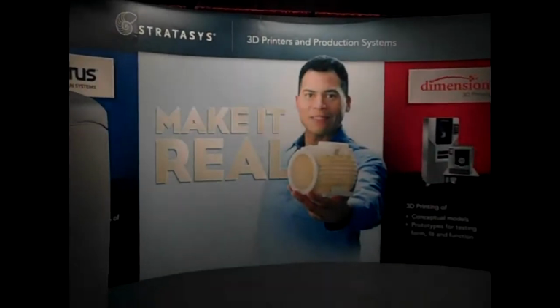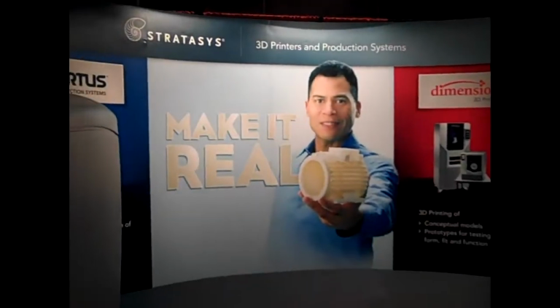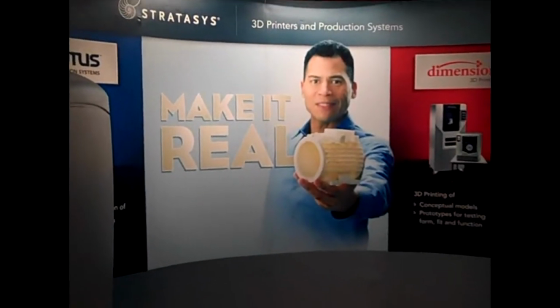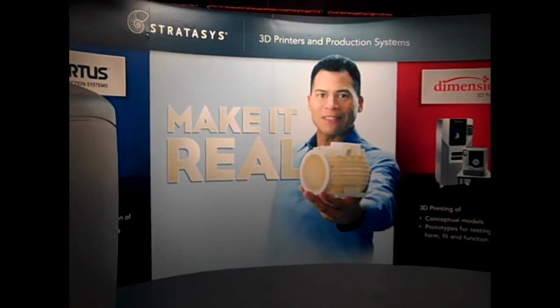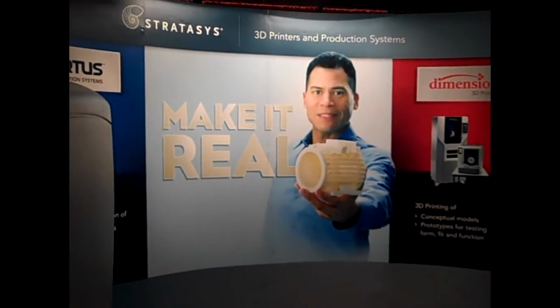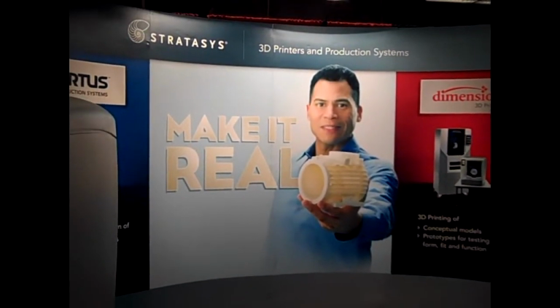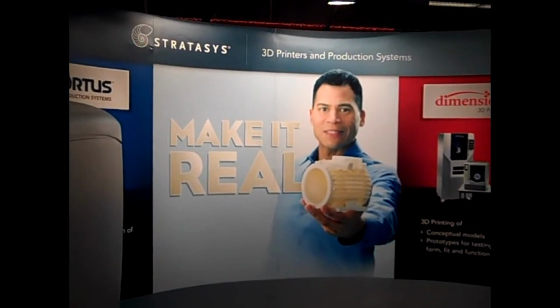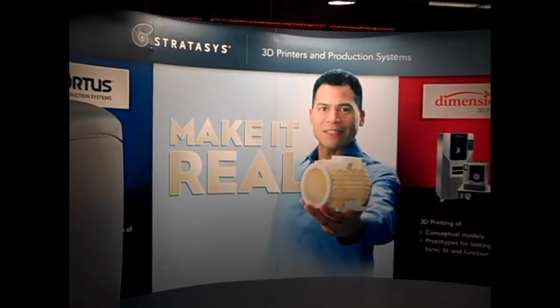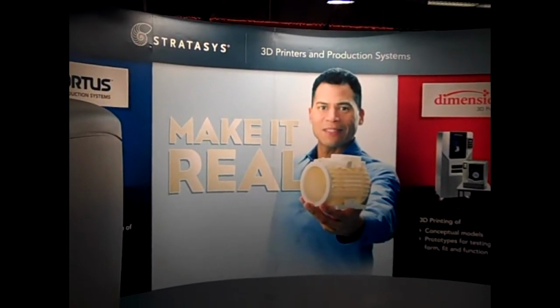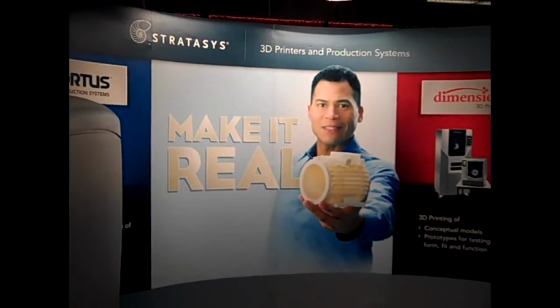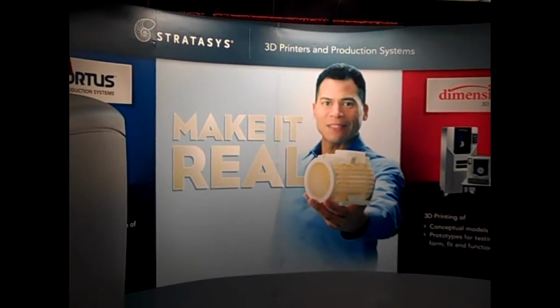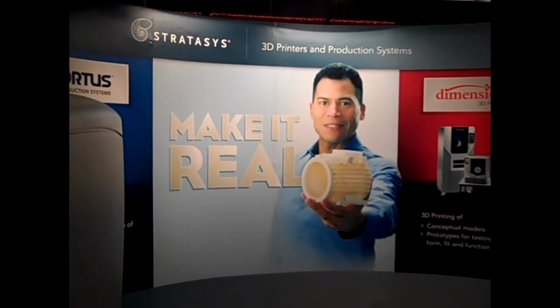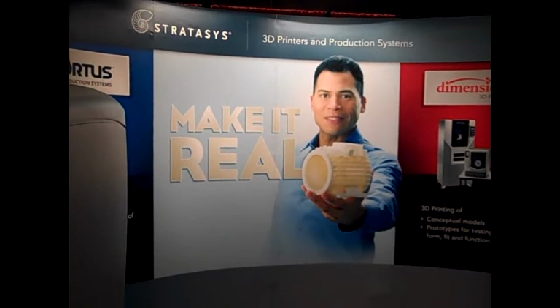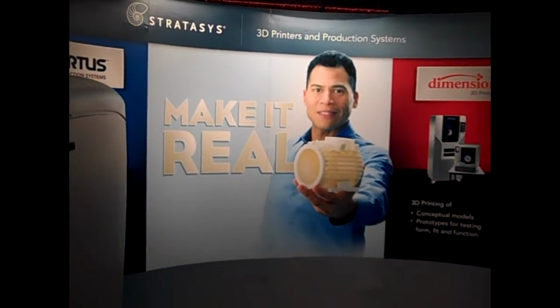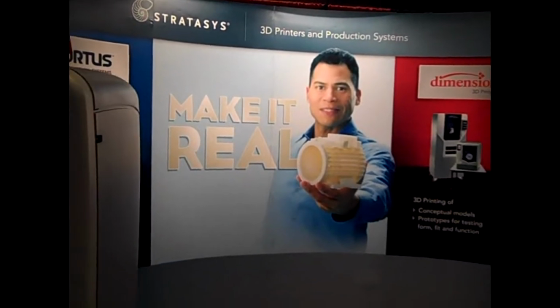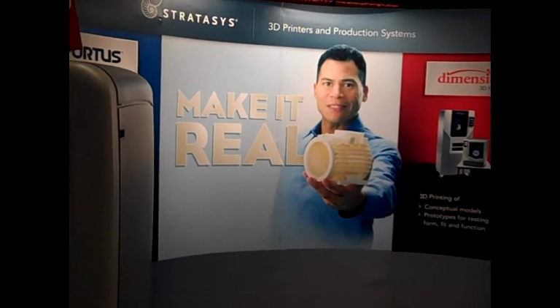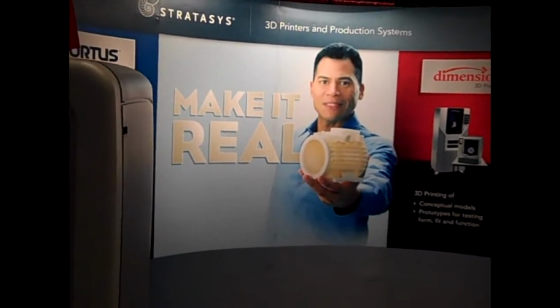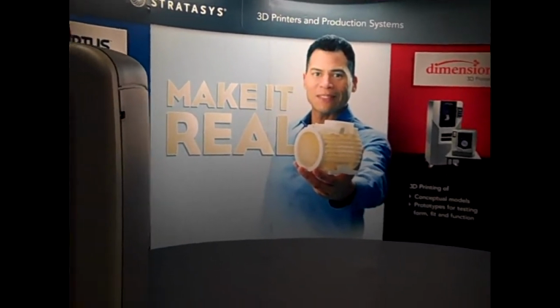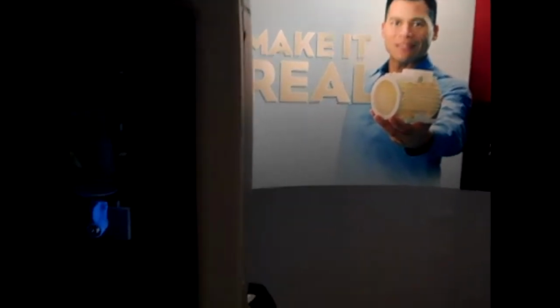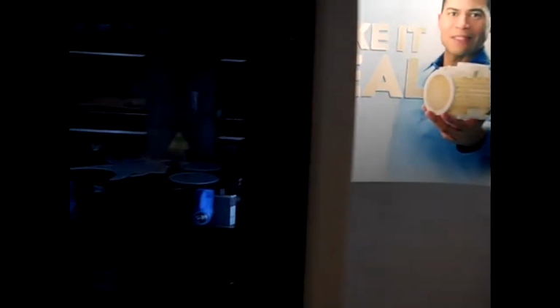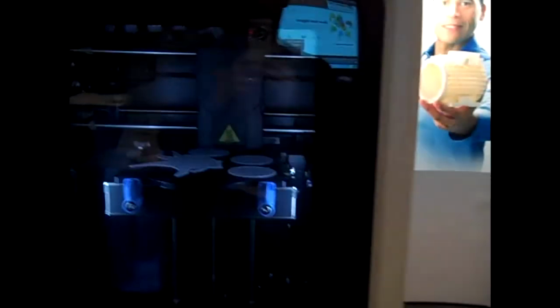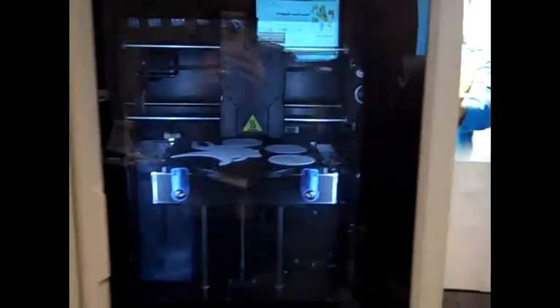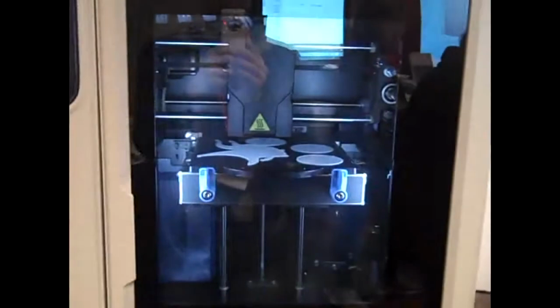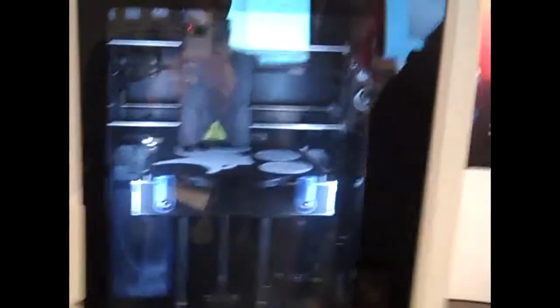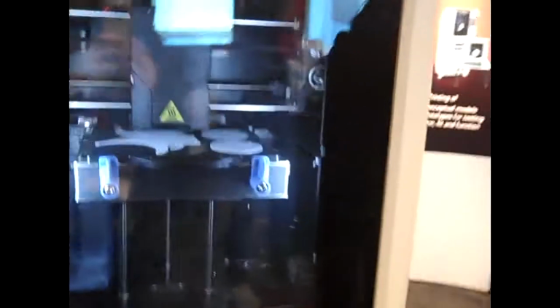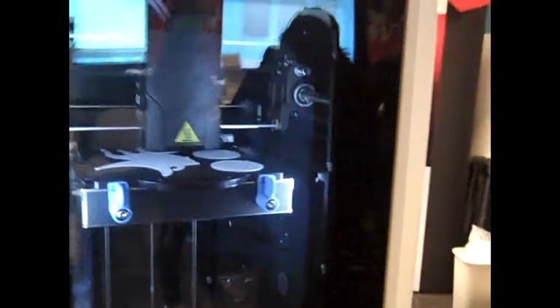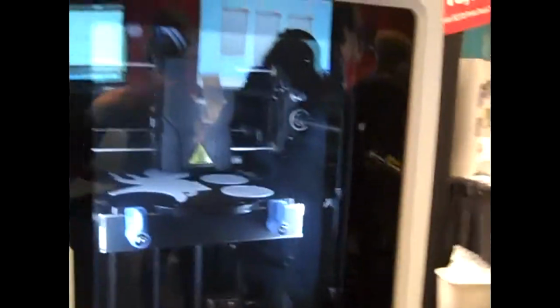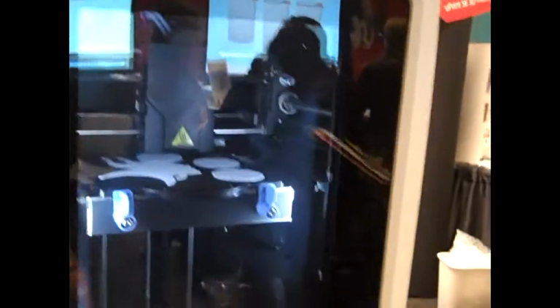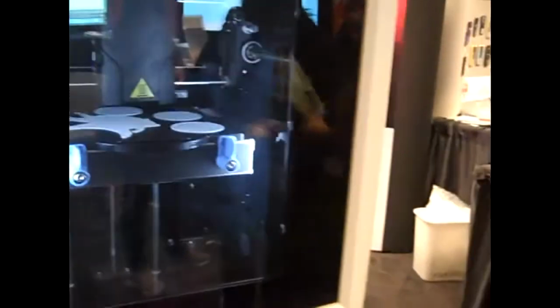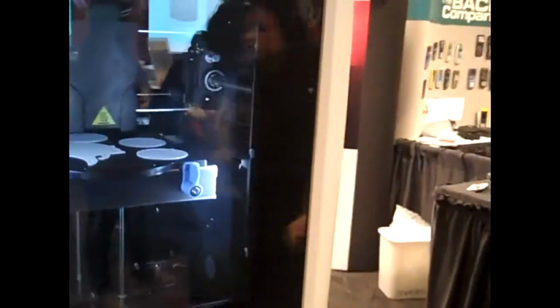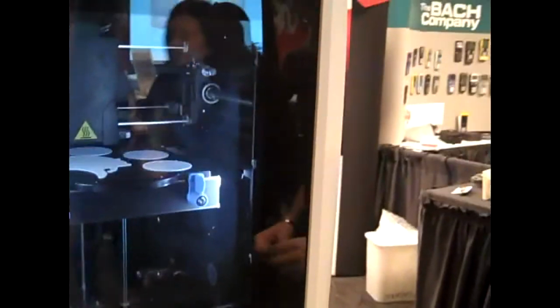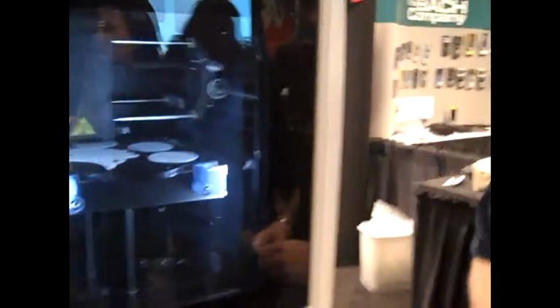I'm at the T3 conference again in Chicago at the Stratasys booth. We've got a 3D printer here, so let me explain a little bit about what's going on.